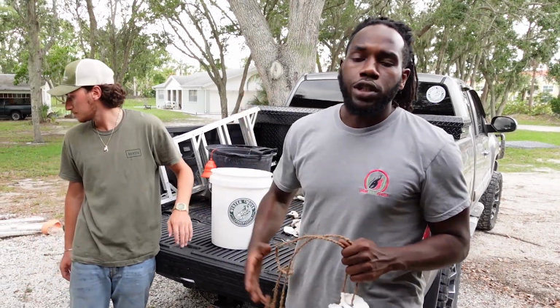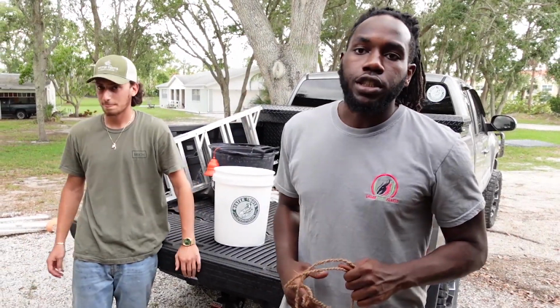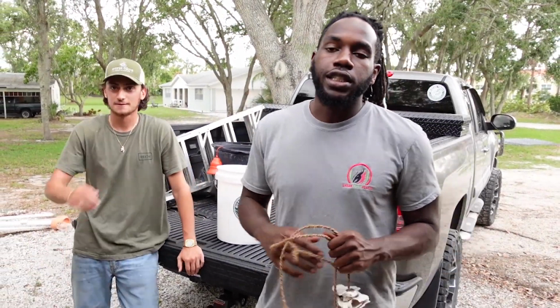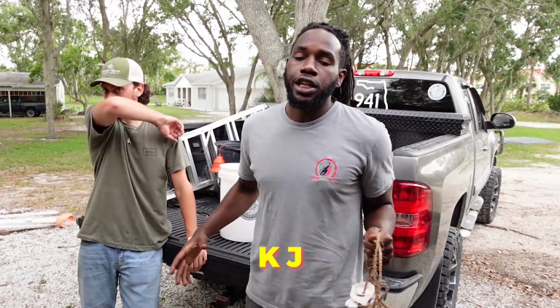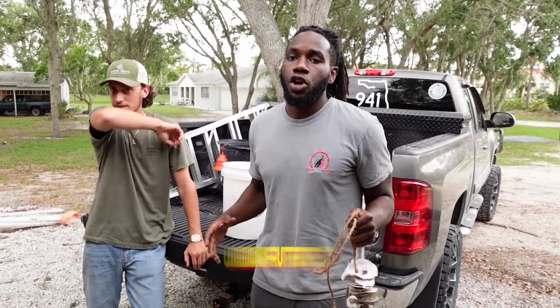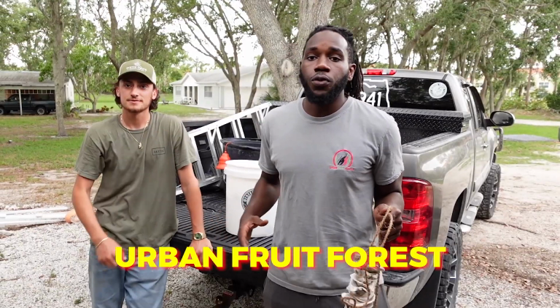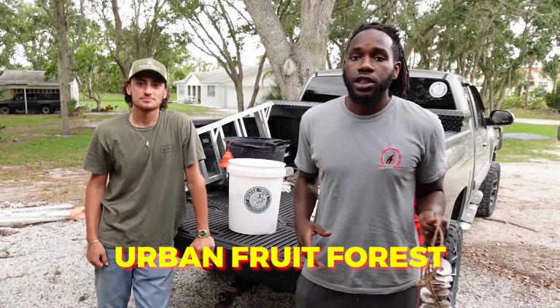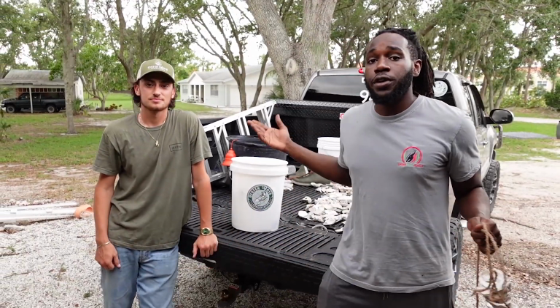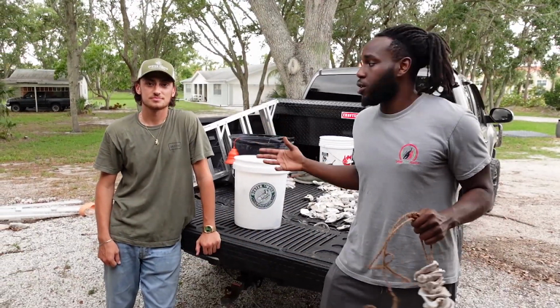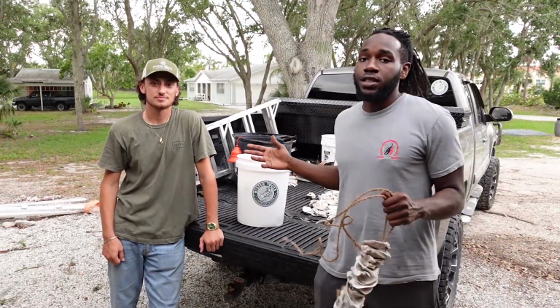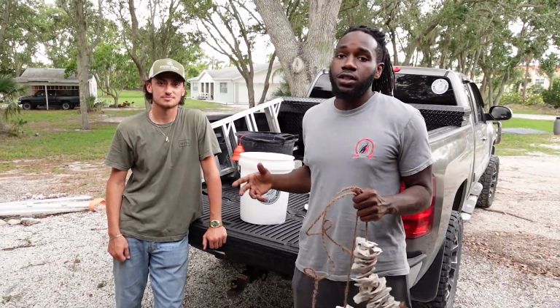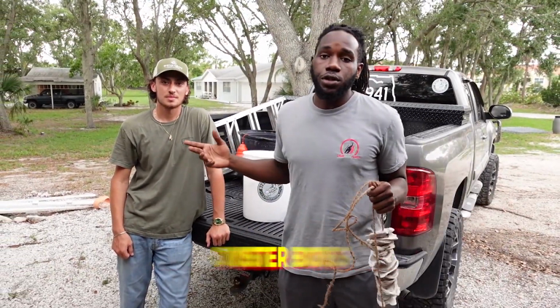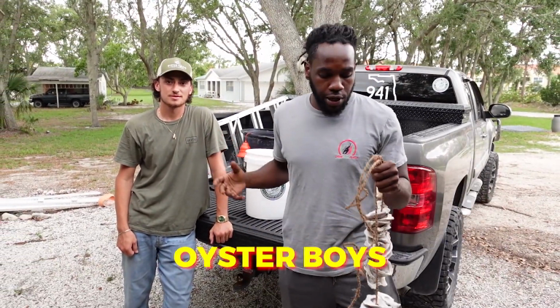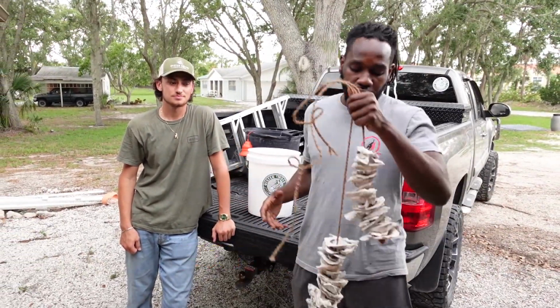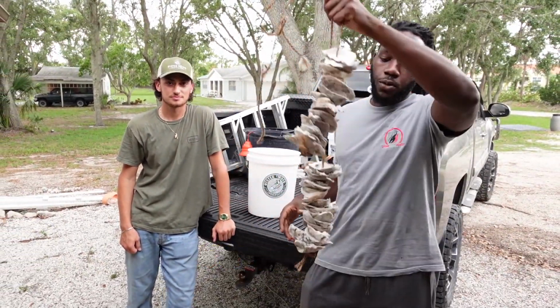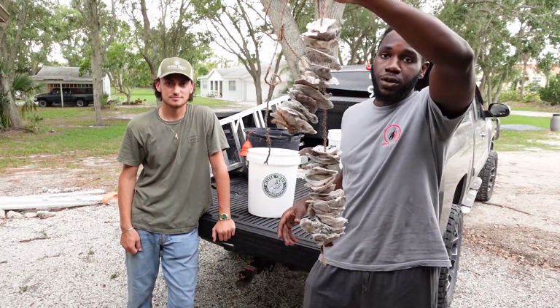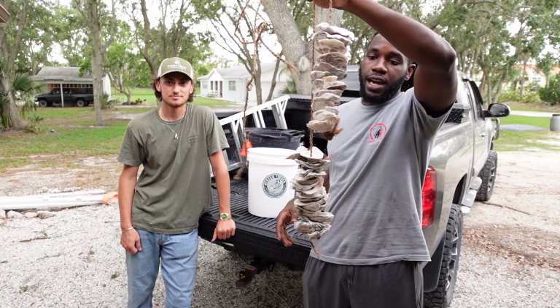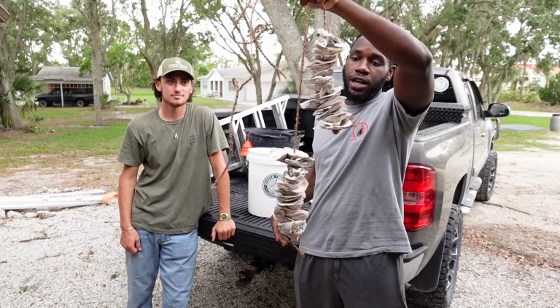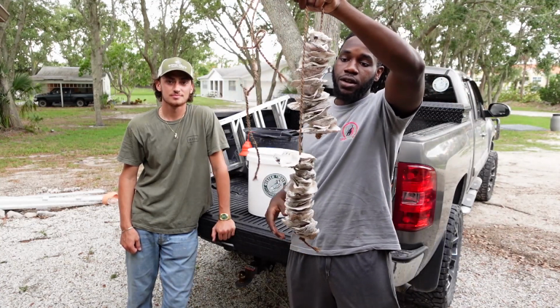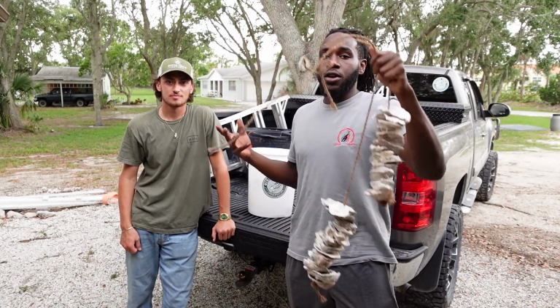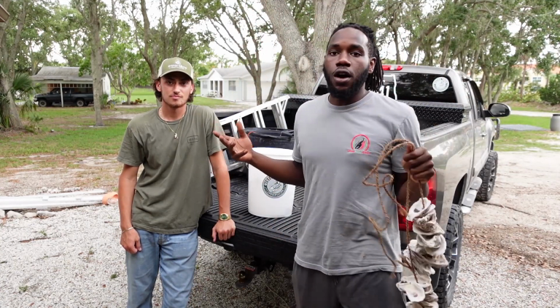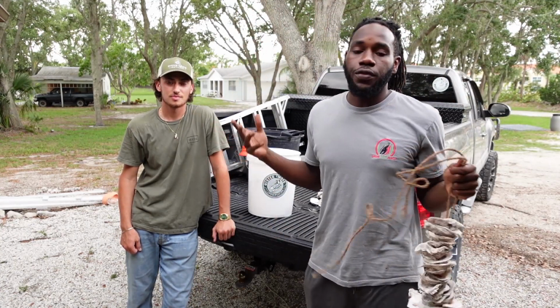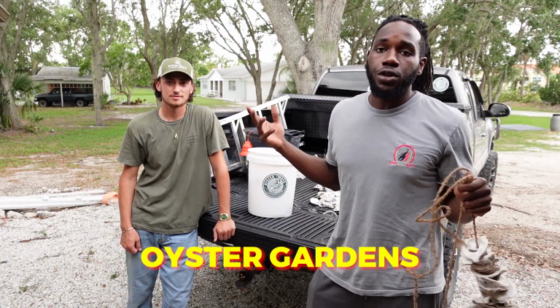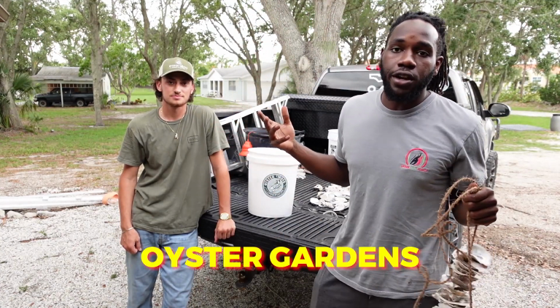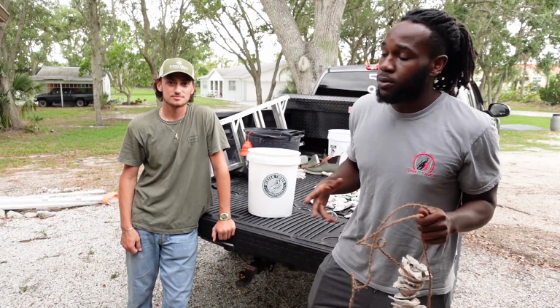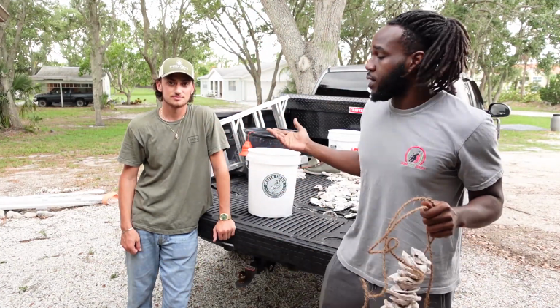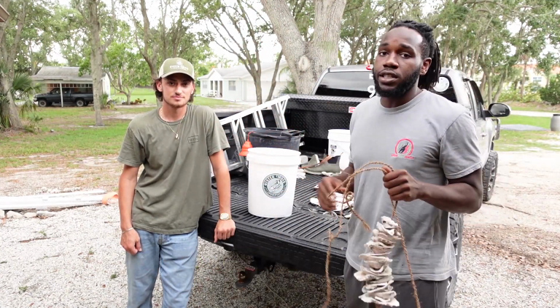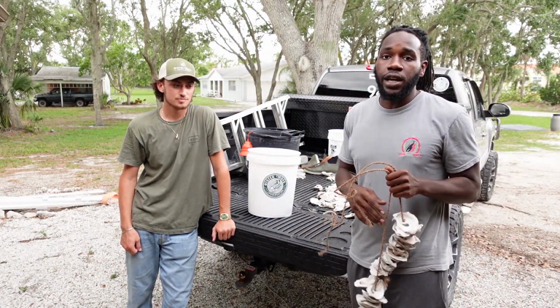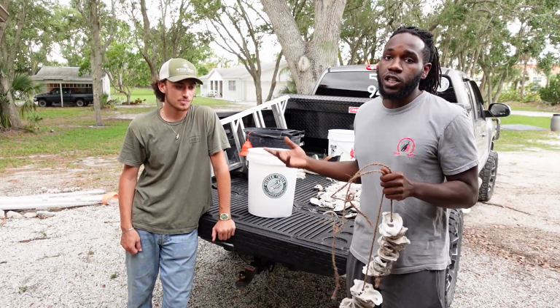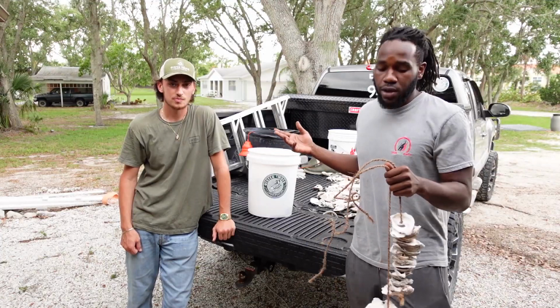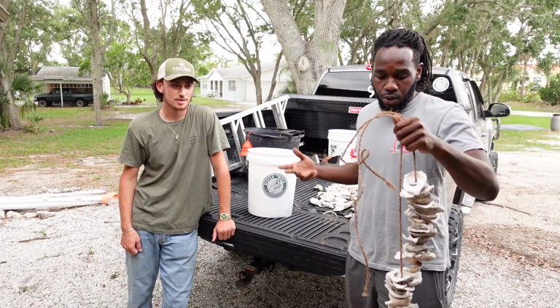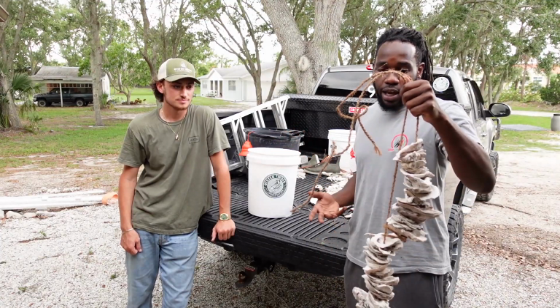What's good y'all, it's KJ here with the Urban Fruit Forest. I'm over at my dog Vince's house with the Oyster Boys. You guys may be wondering what's on my hands right here — they're called BOGs, vertical oyster gardens. I'm going to let Vince take it away and explain what they have going on here.